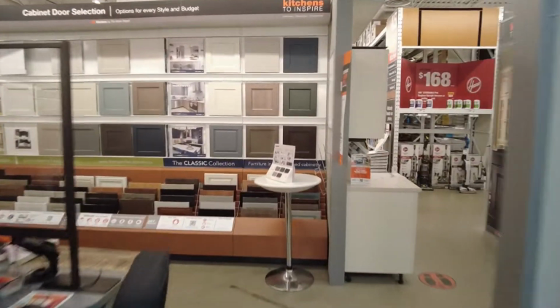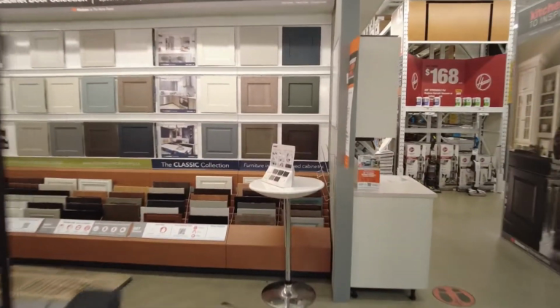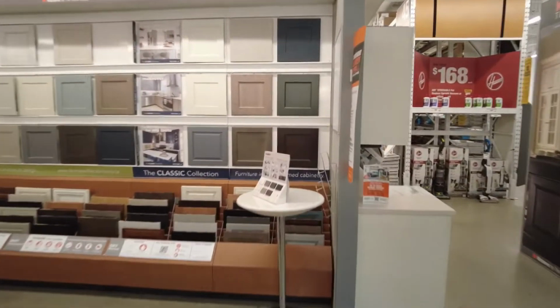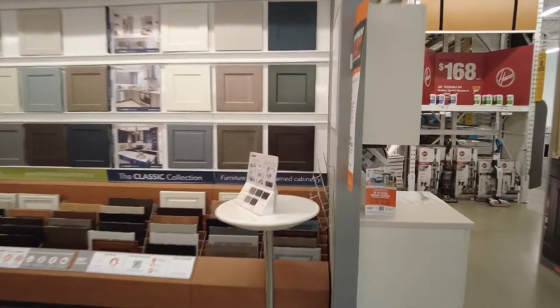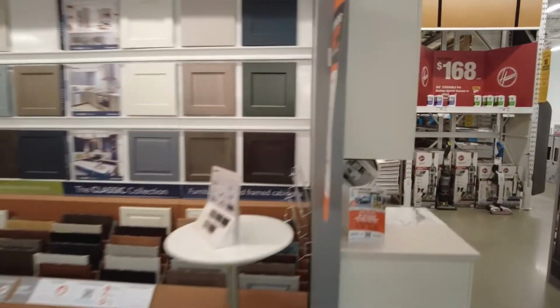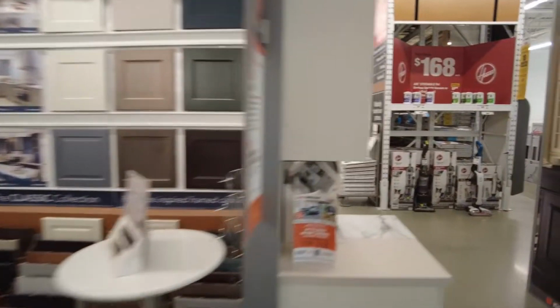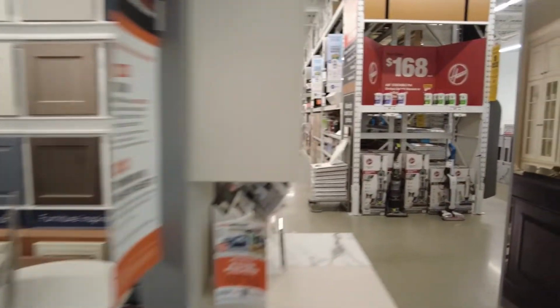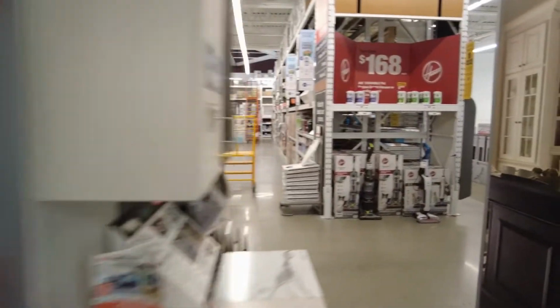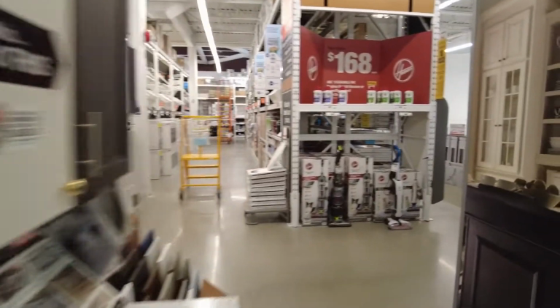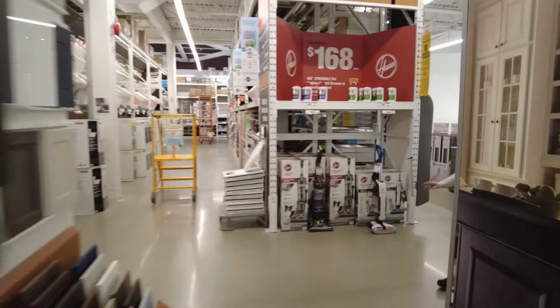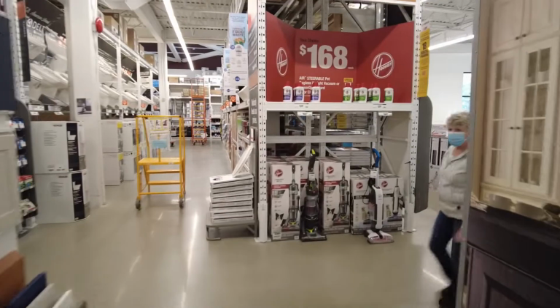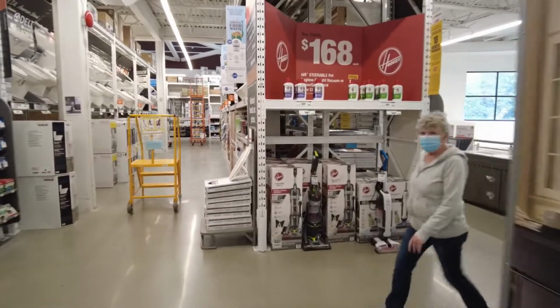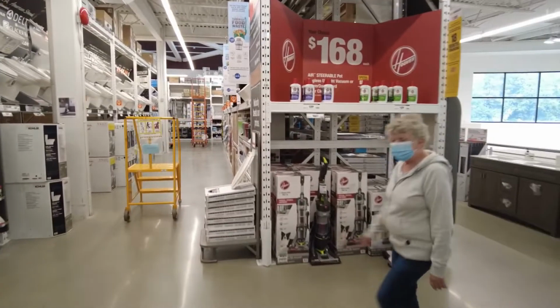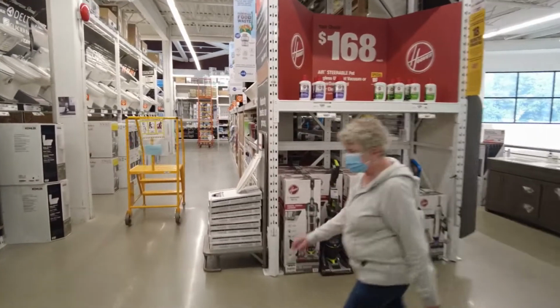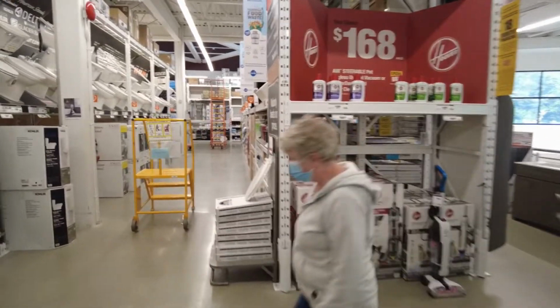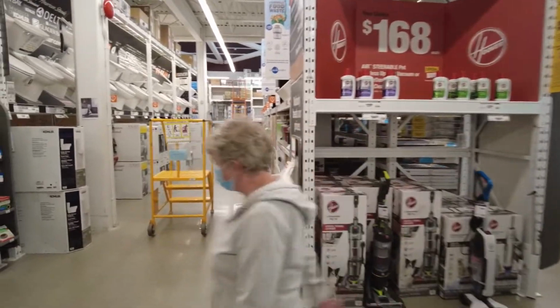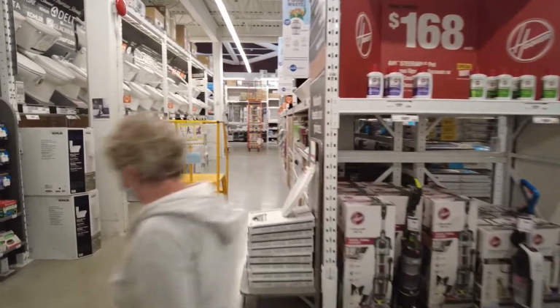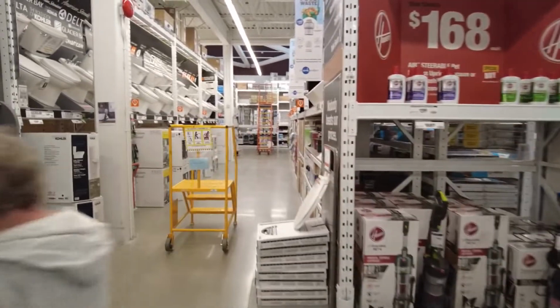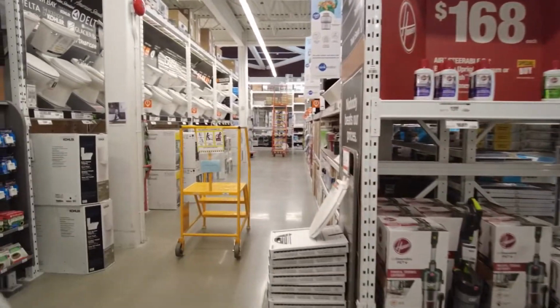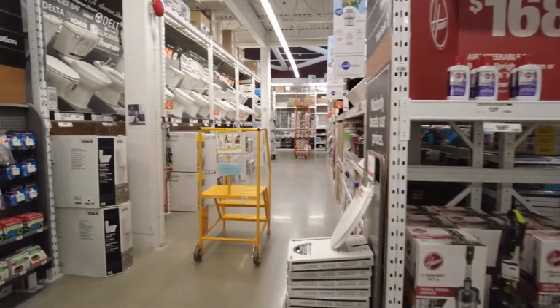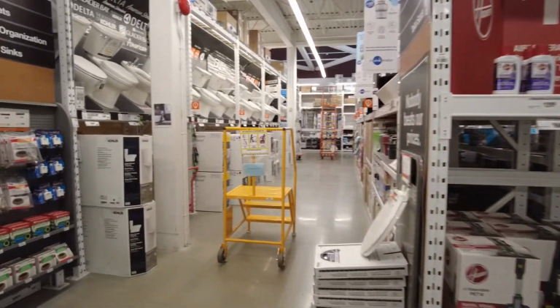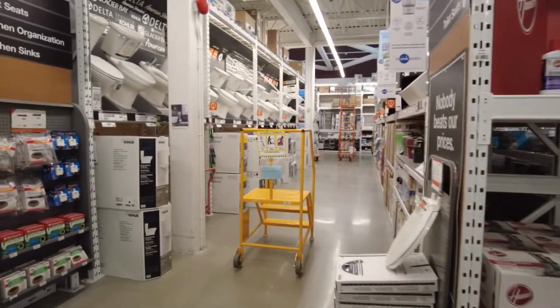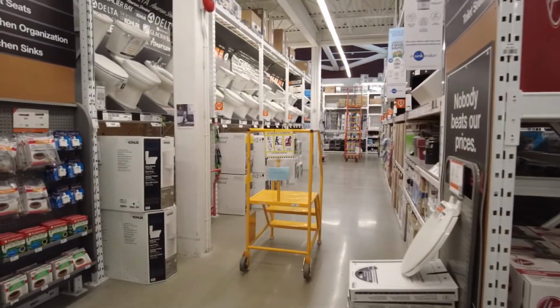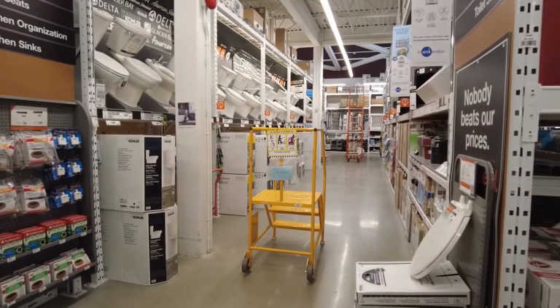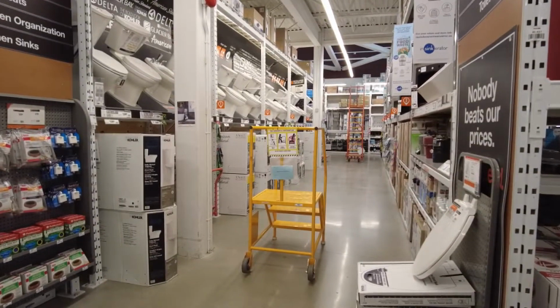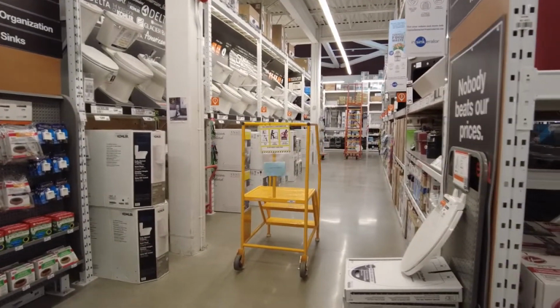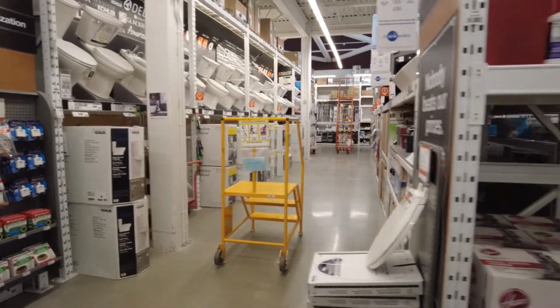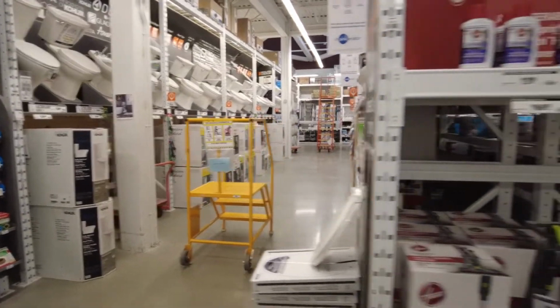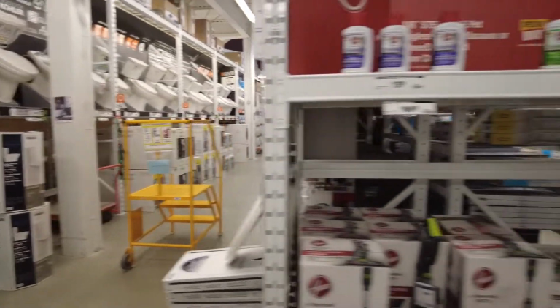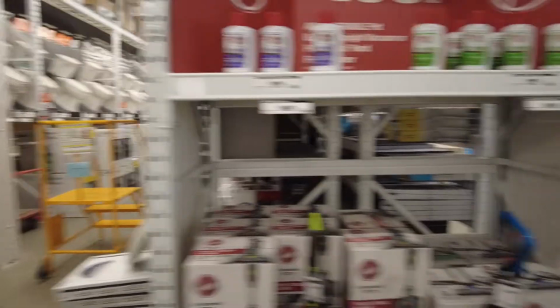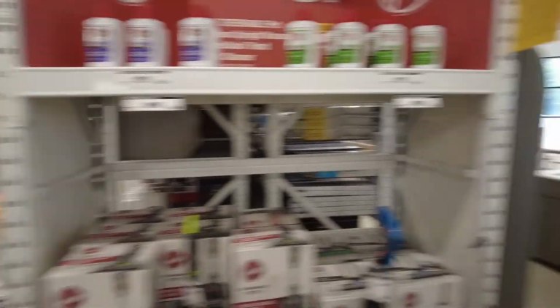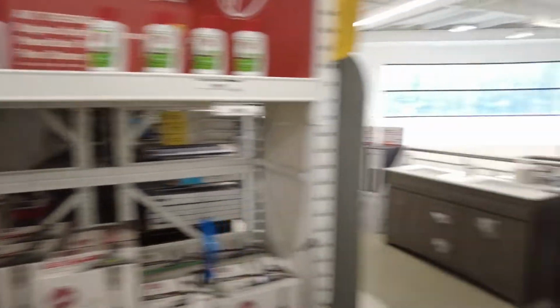Let's go and have a look at what's down this side. To be quite honest, I've never actually been — this is just plumbing. All the toilets and things like that.